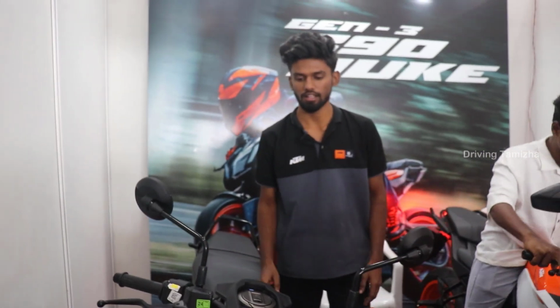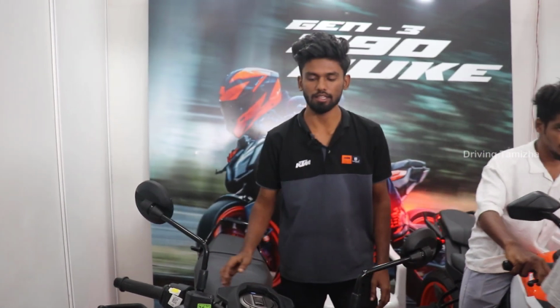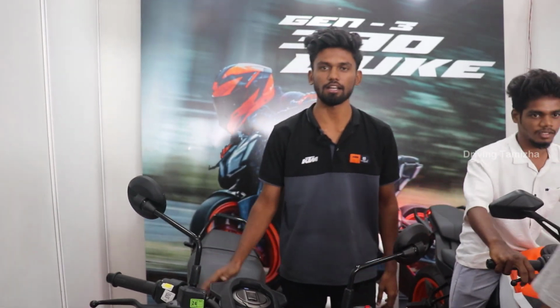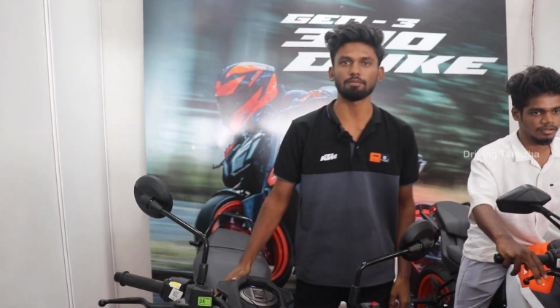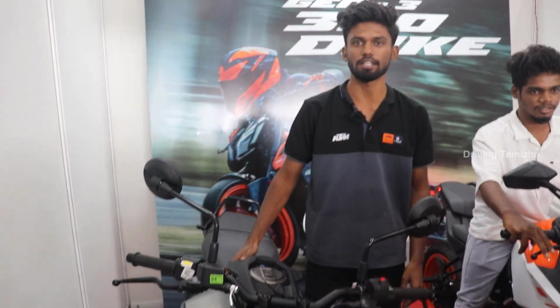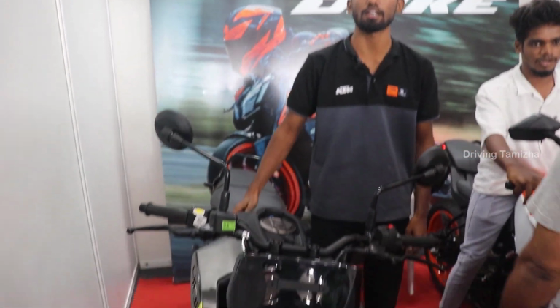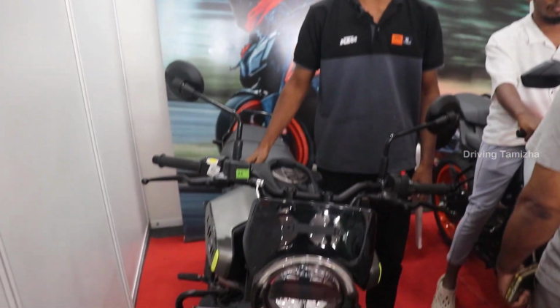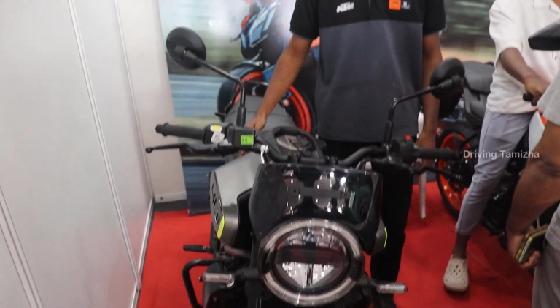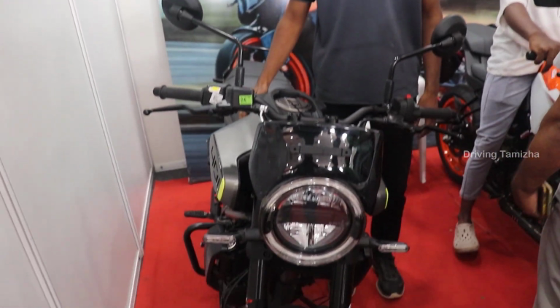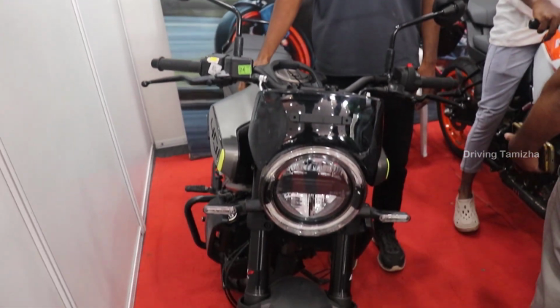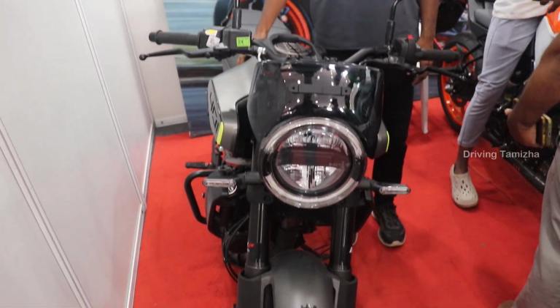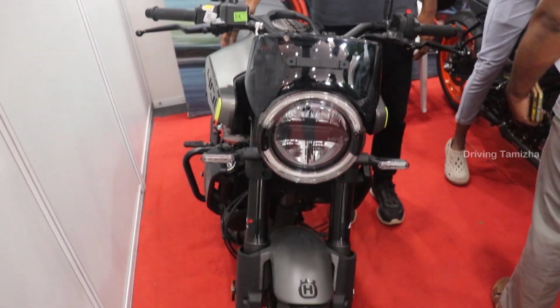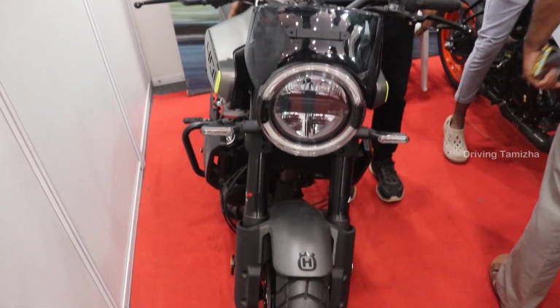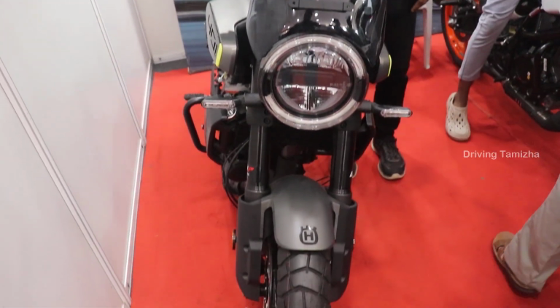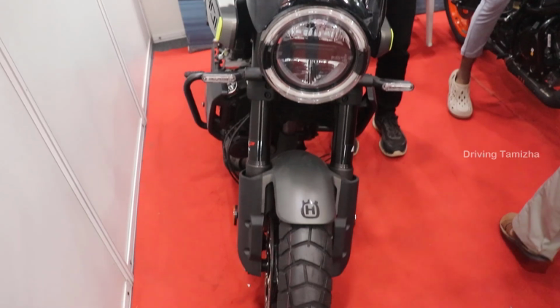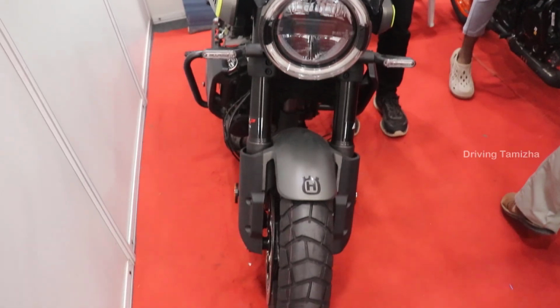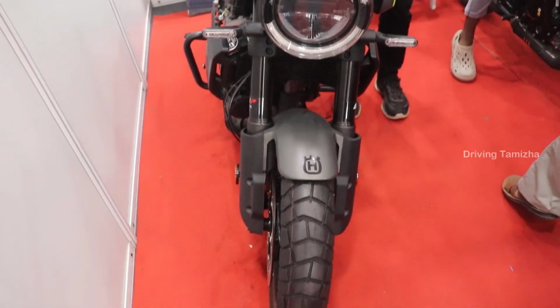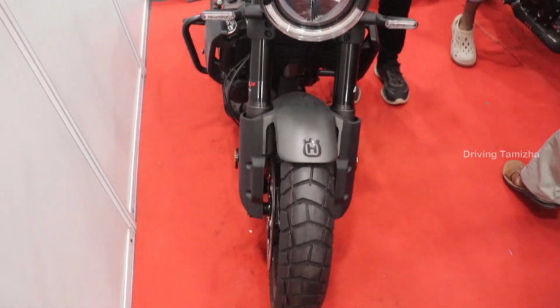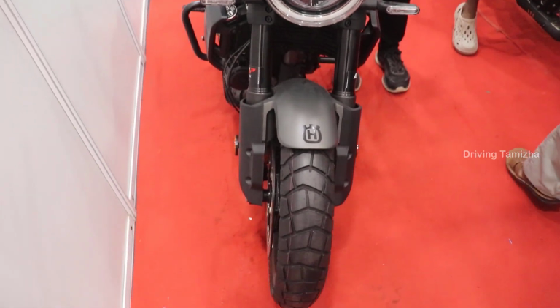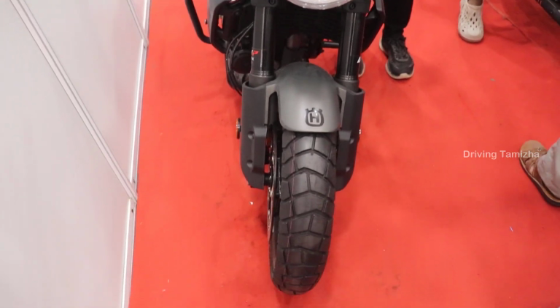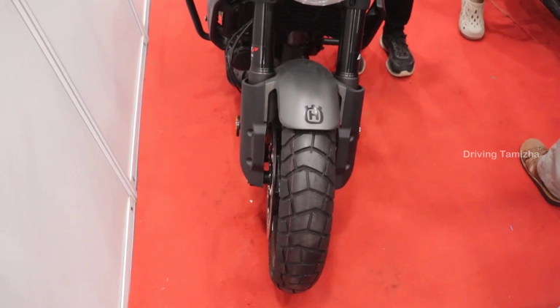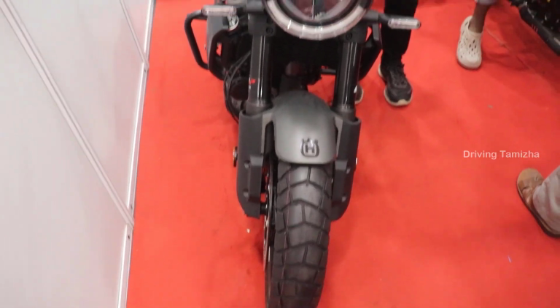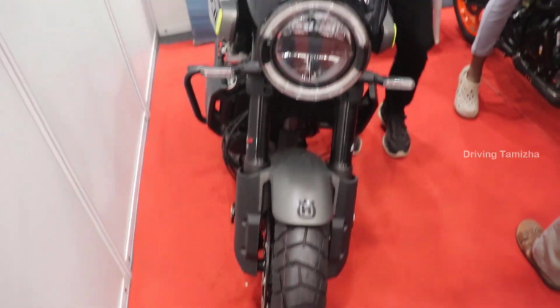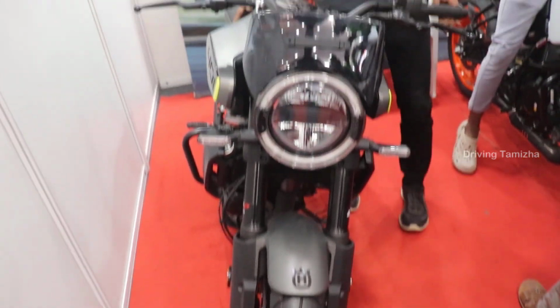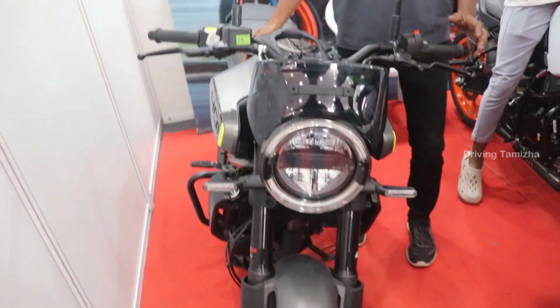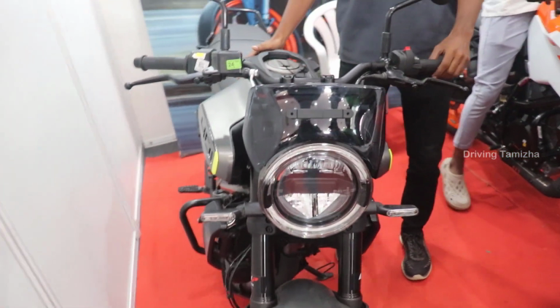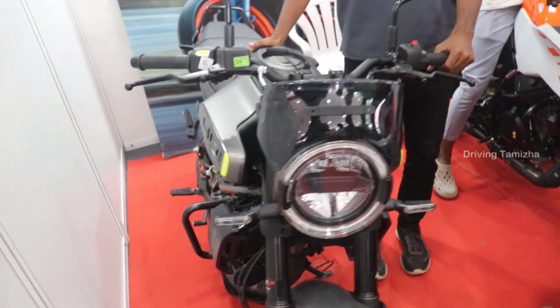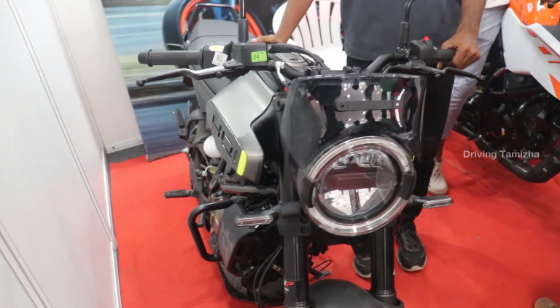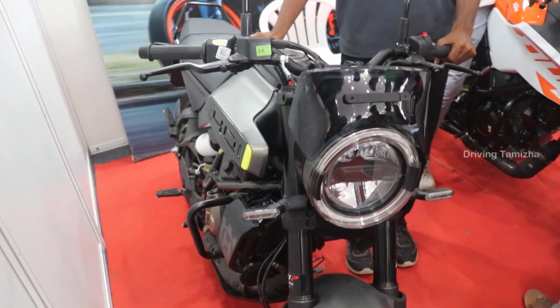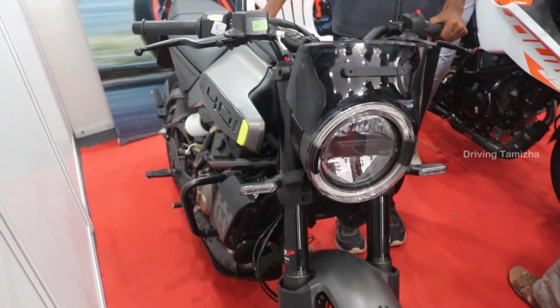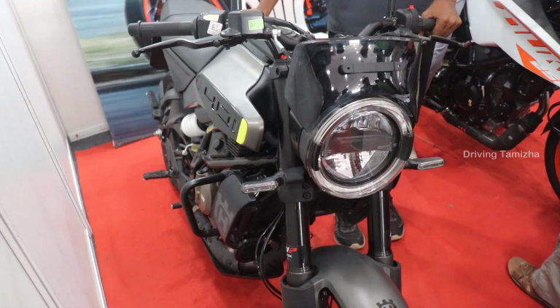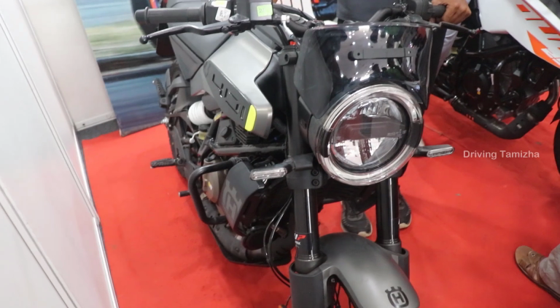If you look at this model, you have a score for the company. The model is the Swag Player, 400cc. If we use it on-road or off-roading, we can use it.